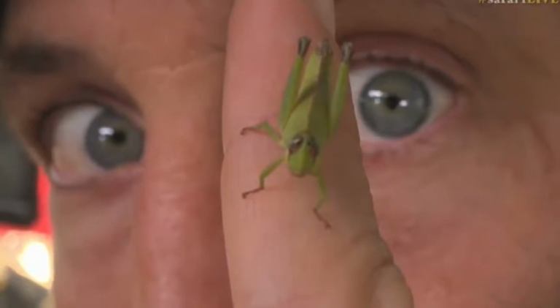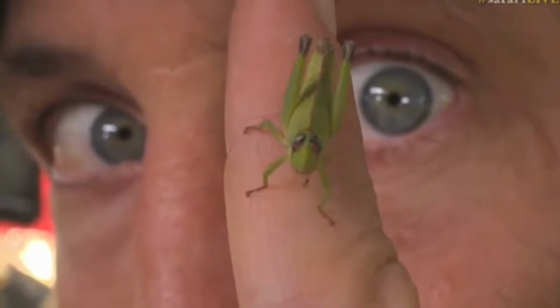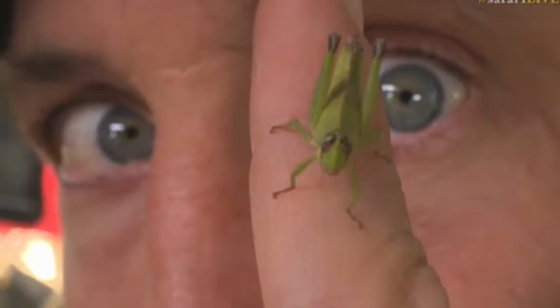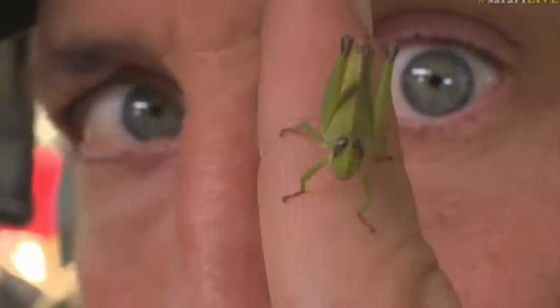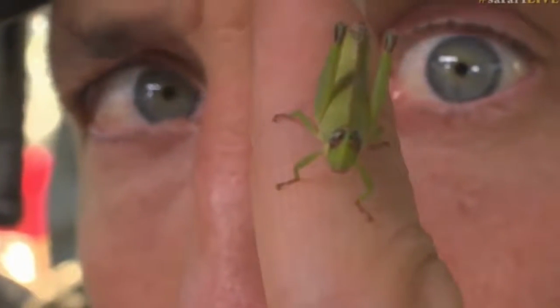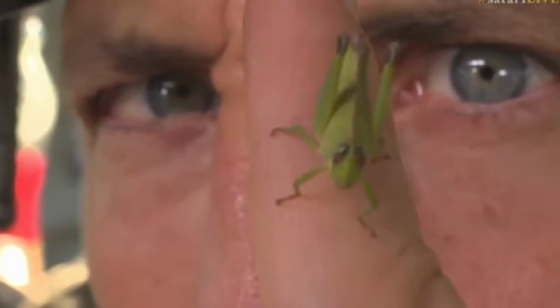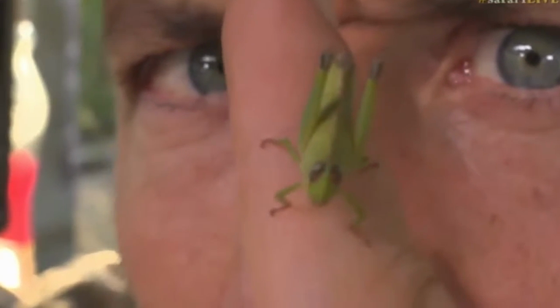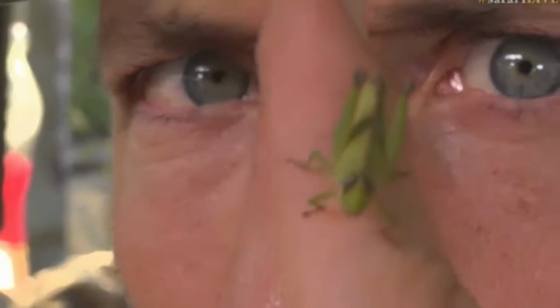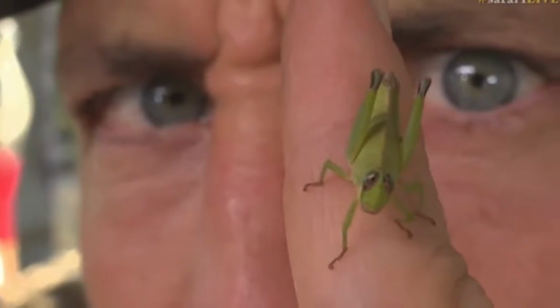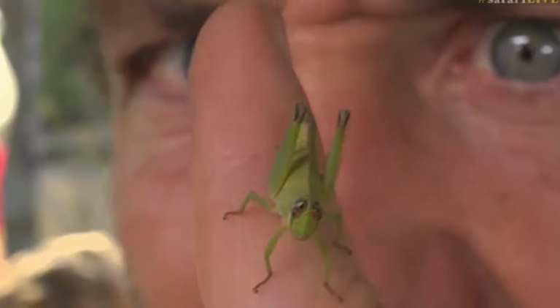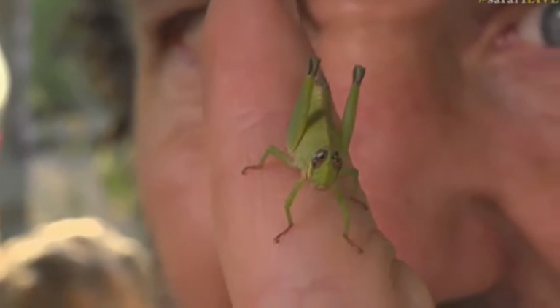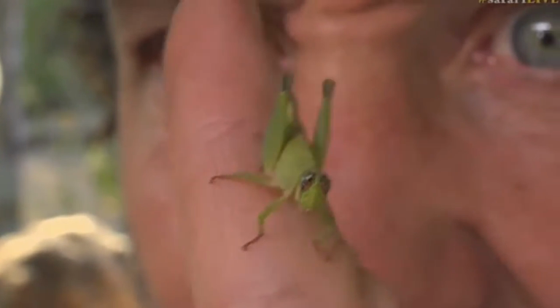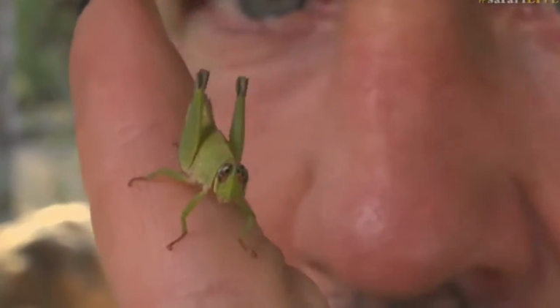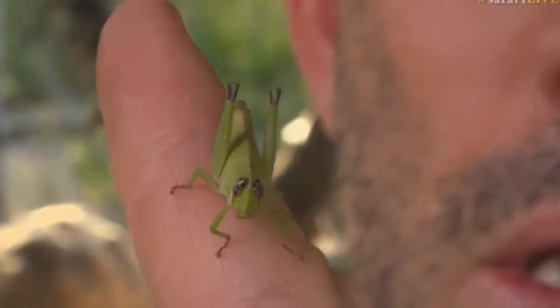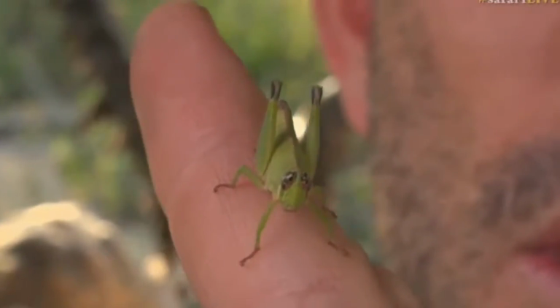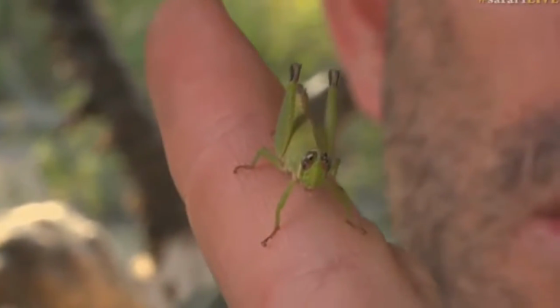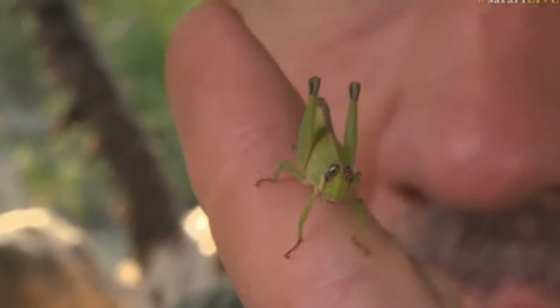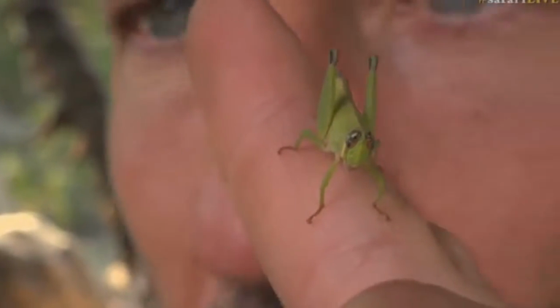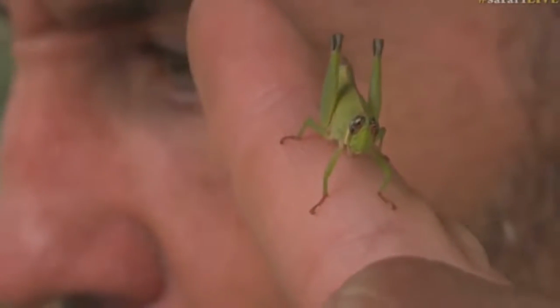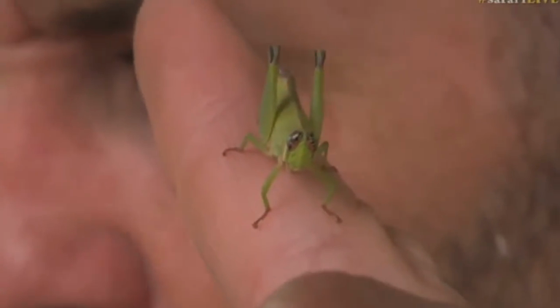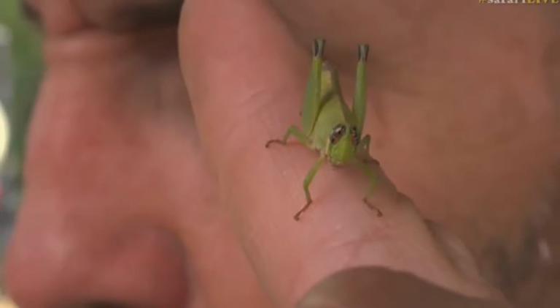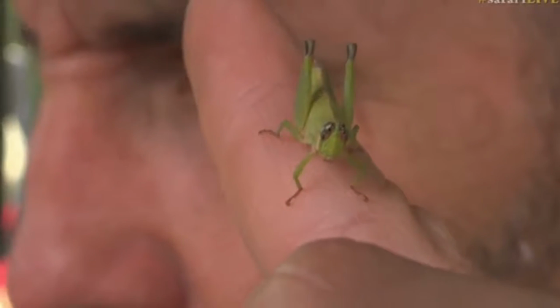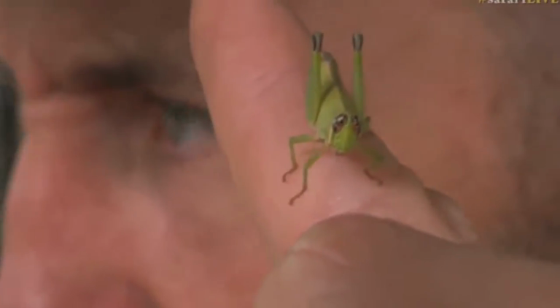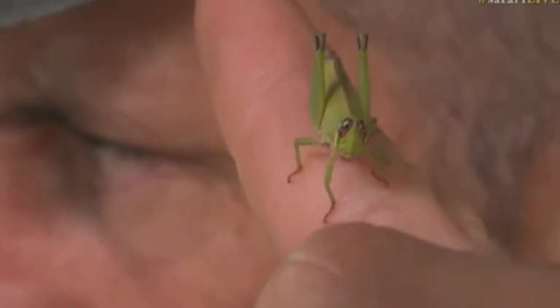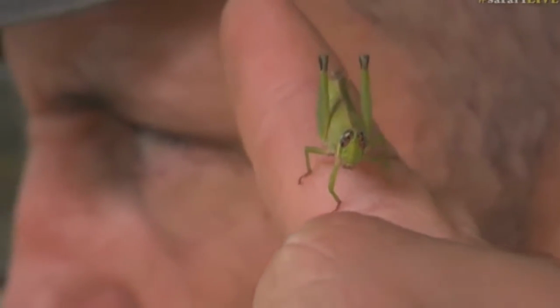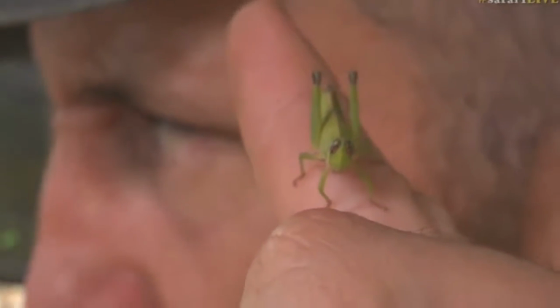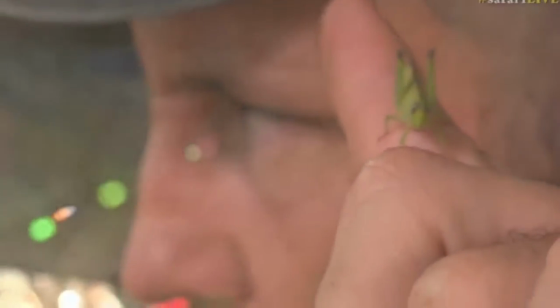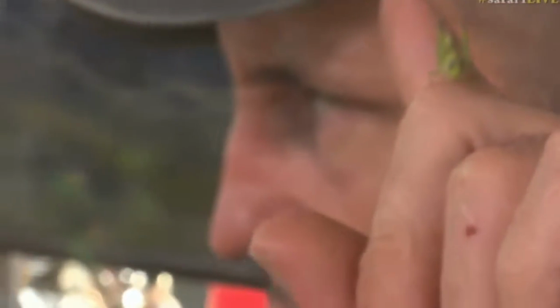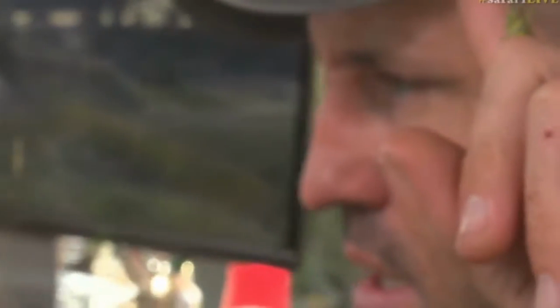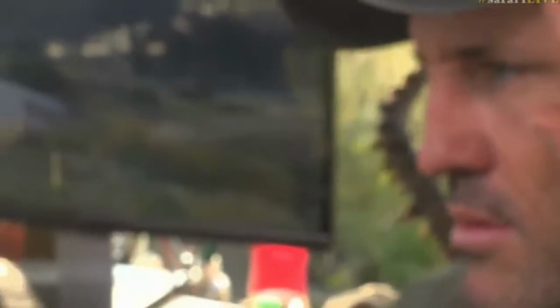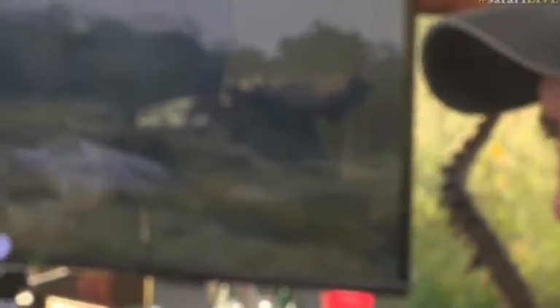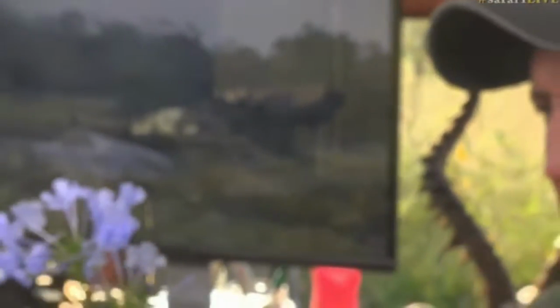But what we have got here is a little grasshopper. Probably a form of Theracles — a young Theracles, perhaps. But let me show you what I found it on. It was on Plumbago.